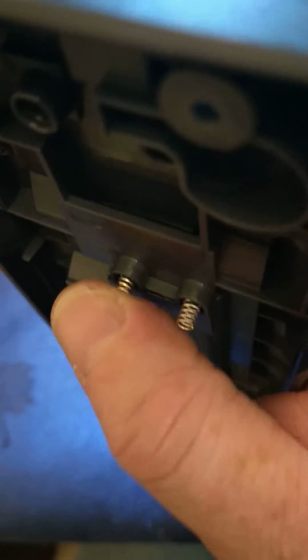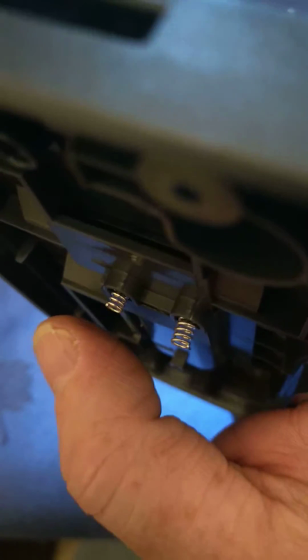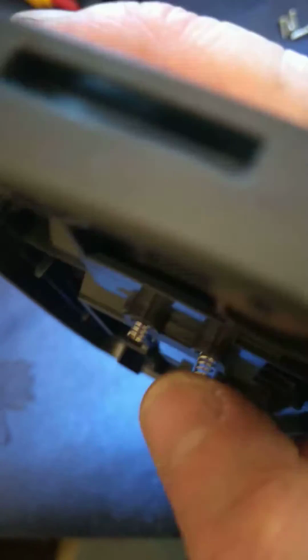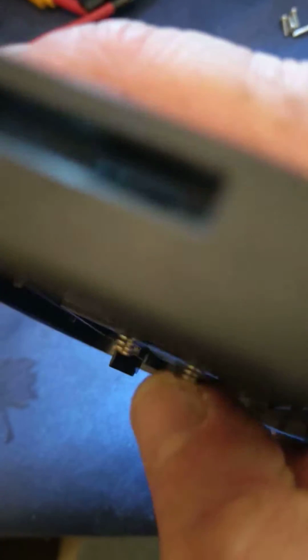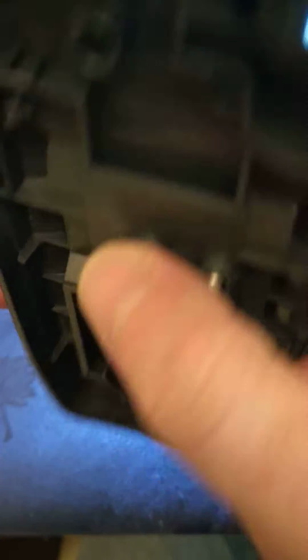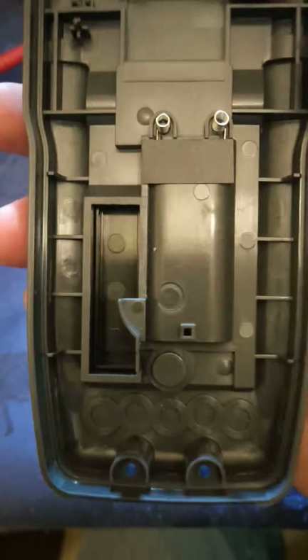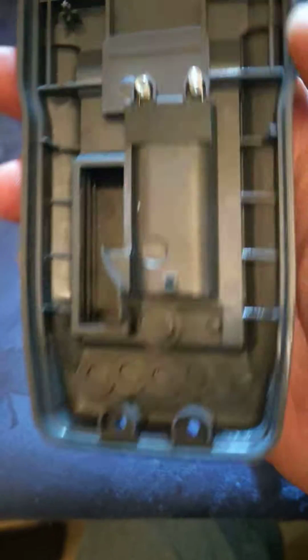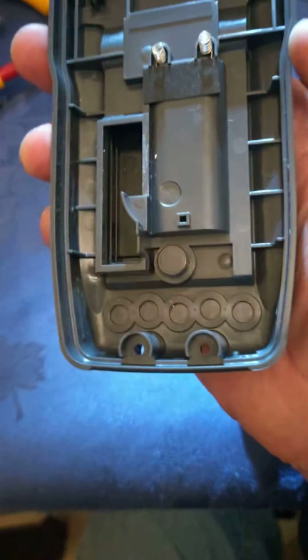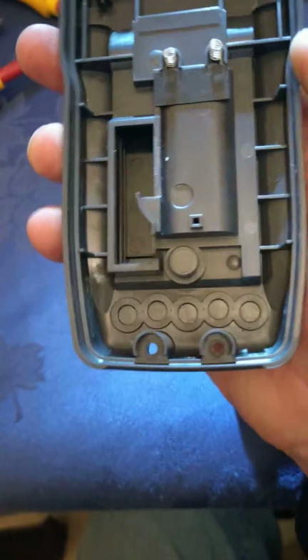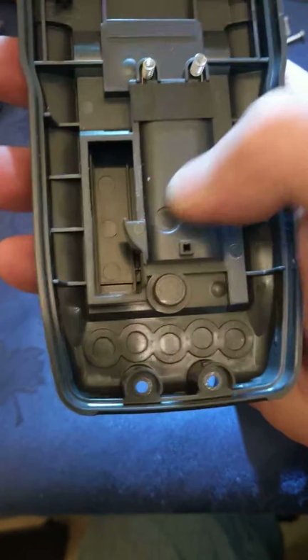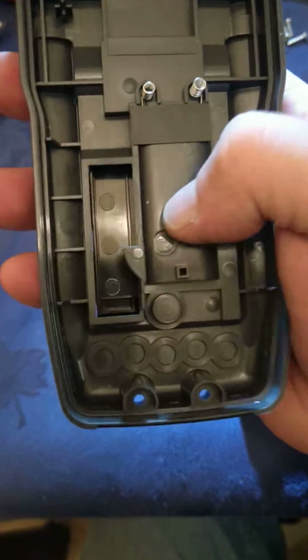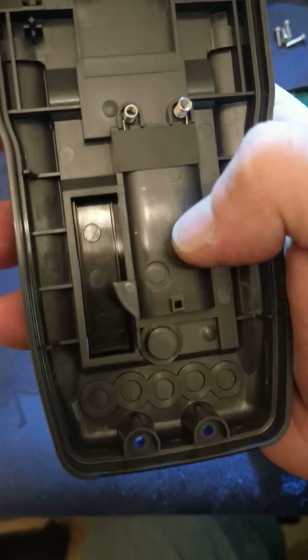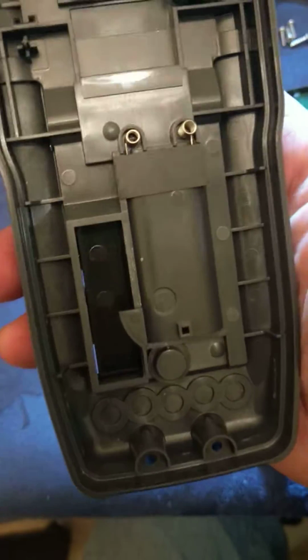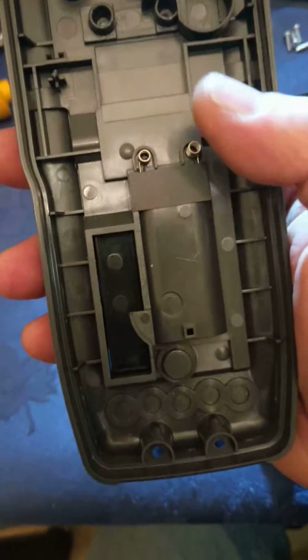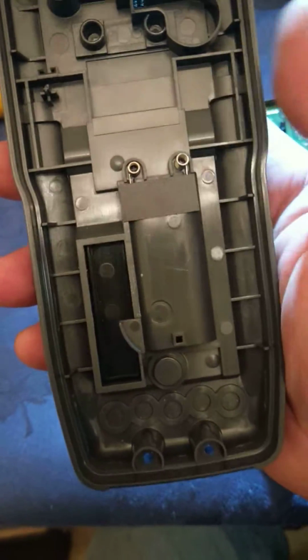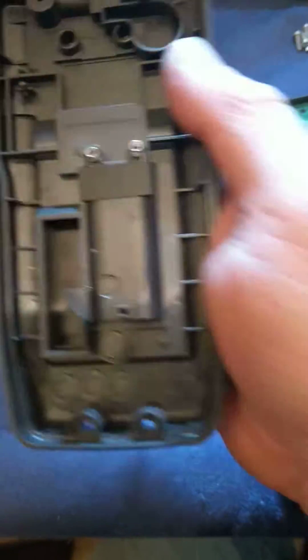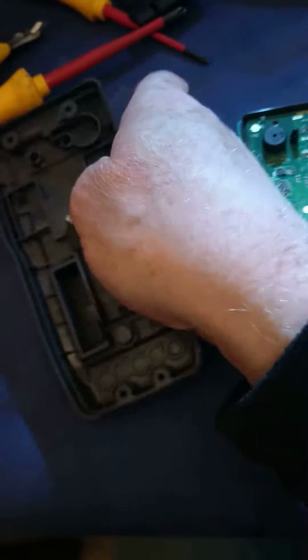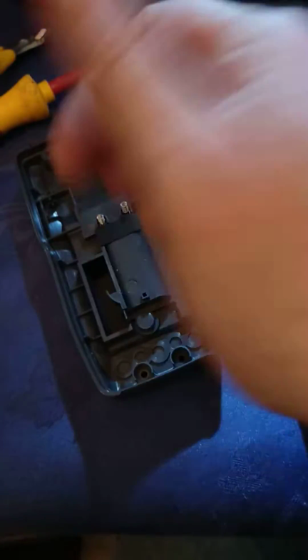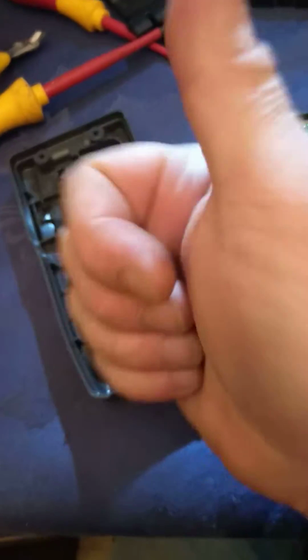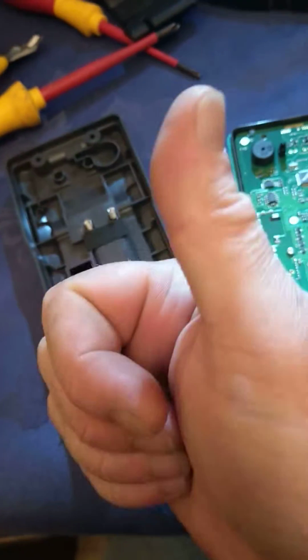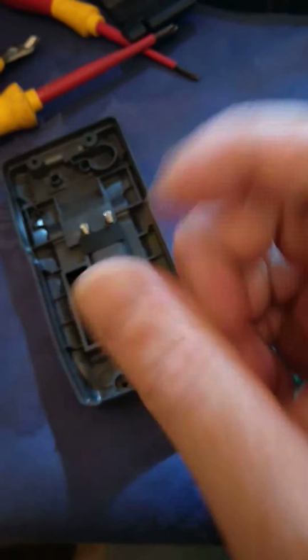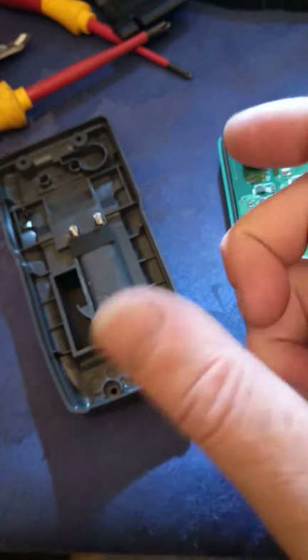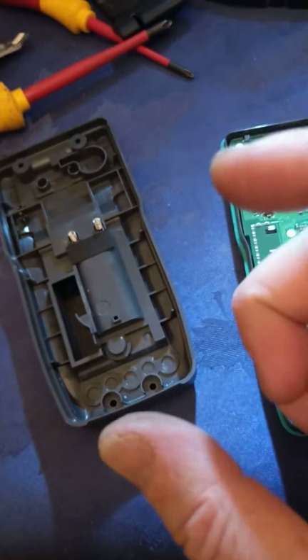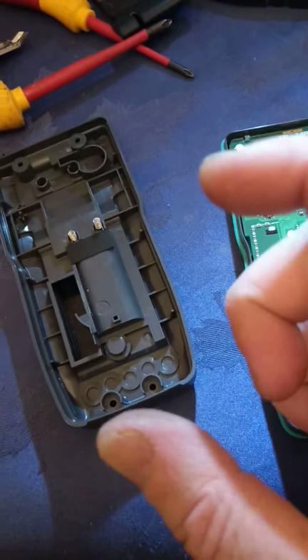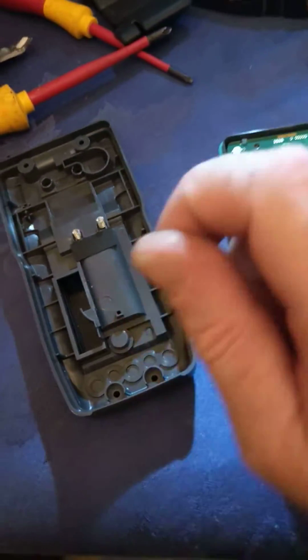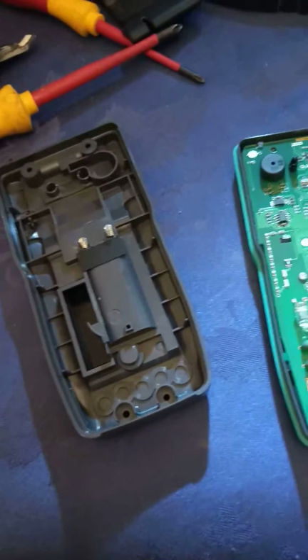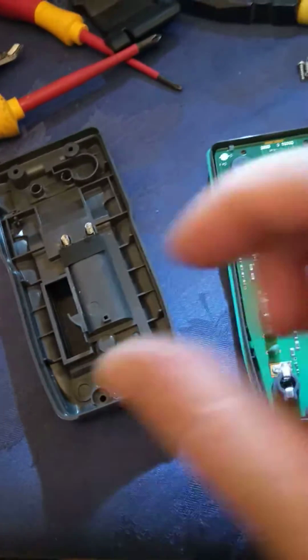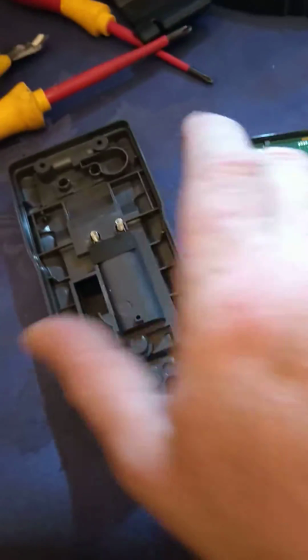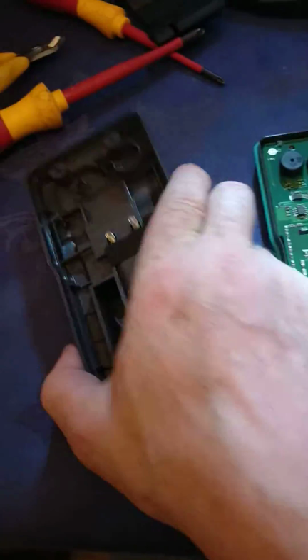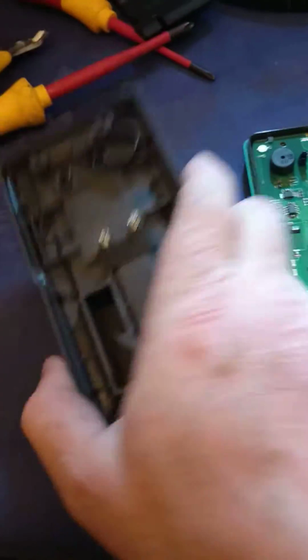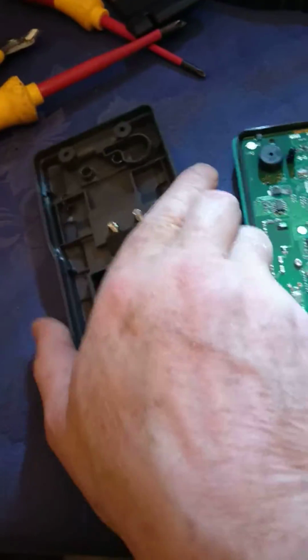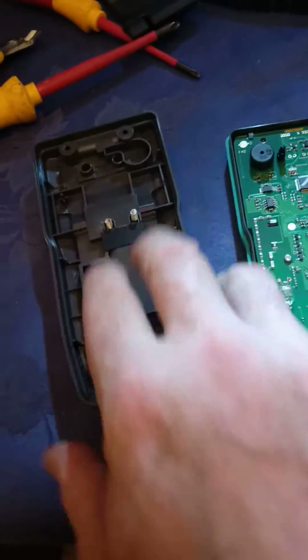I like the sprung battery contacts, that's a good idea. It uses AAAs, that is a winner right there. No more finding a 9V and having to stick it on your tongue to make sure it's good before putting it in your meter.